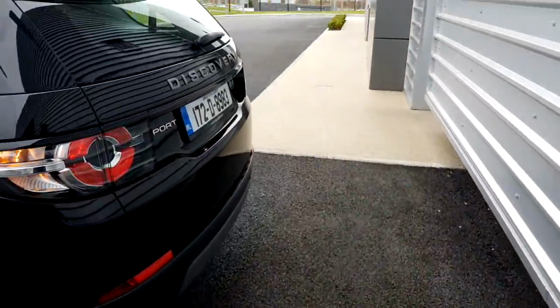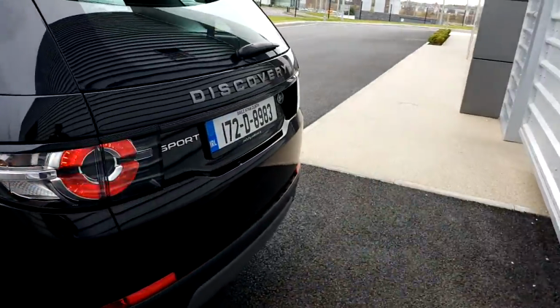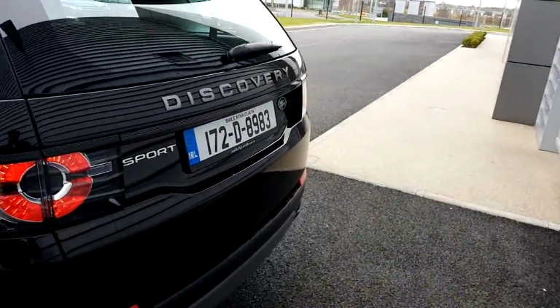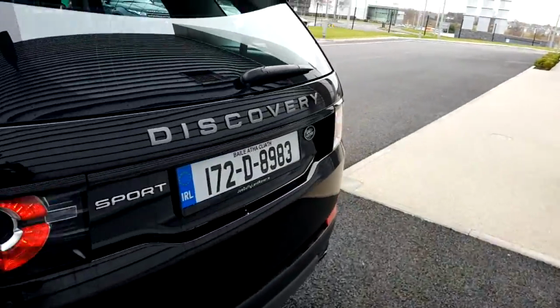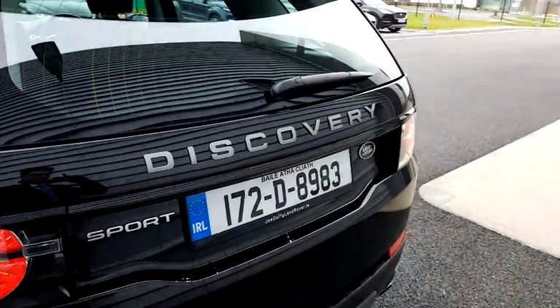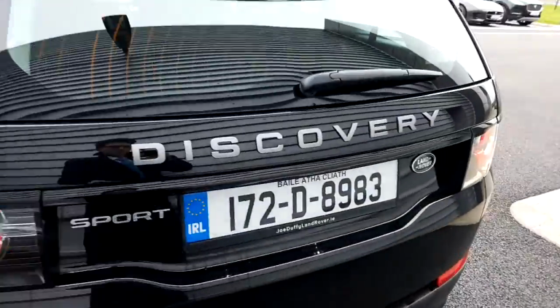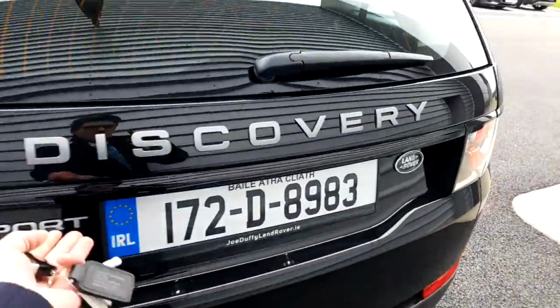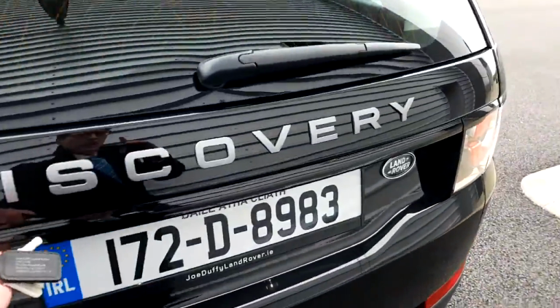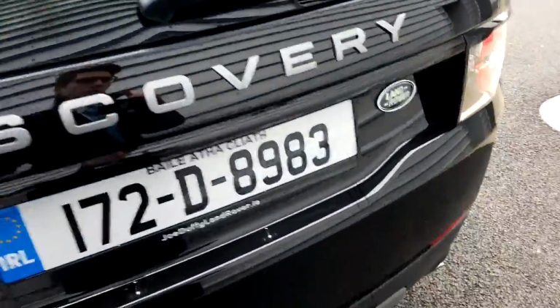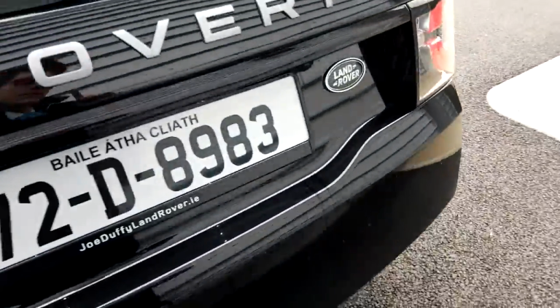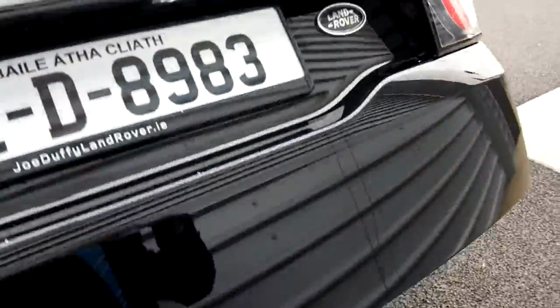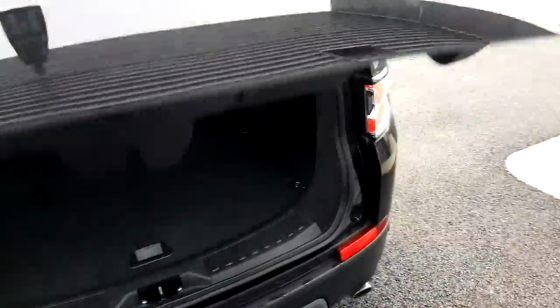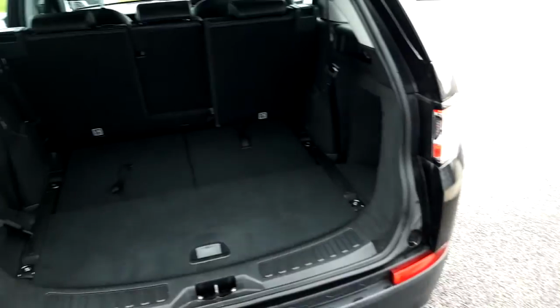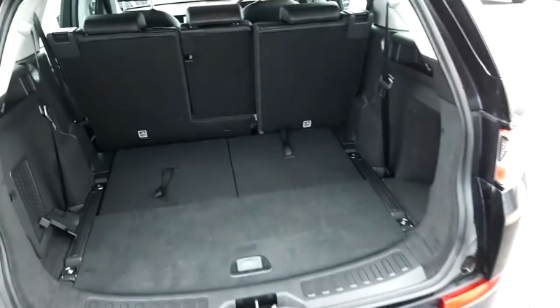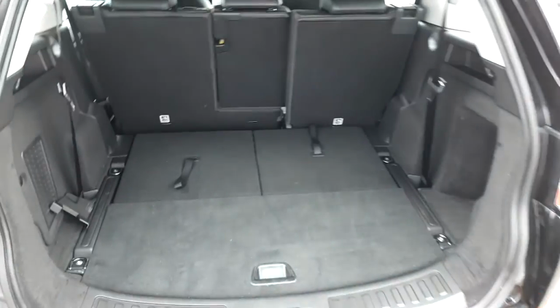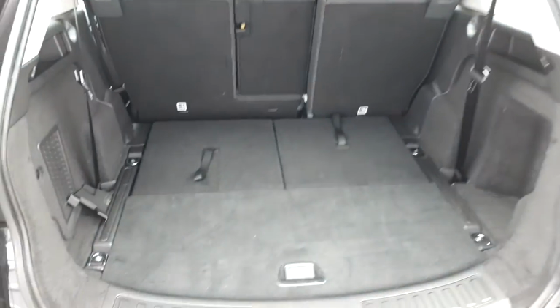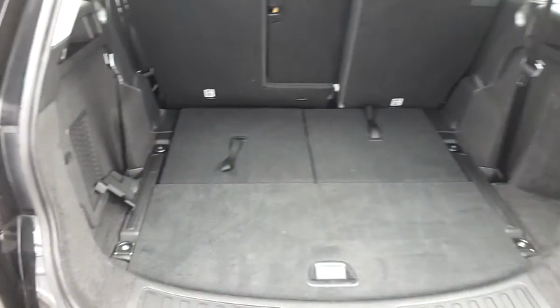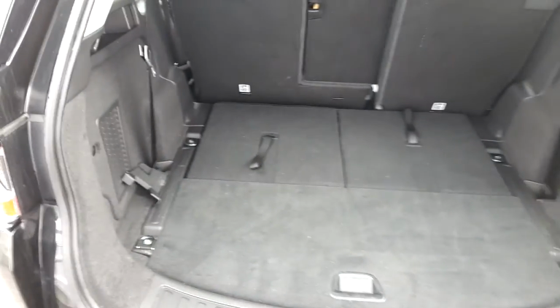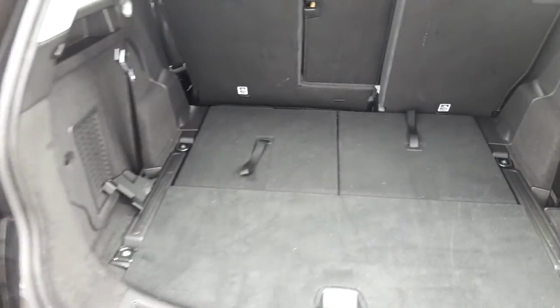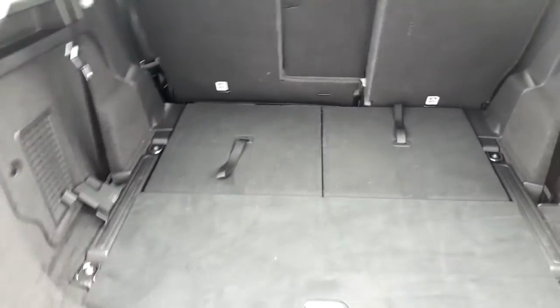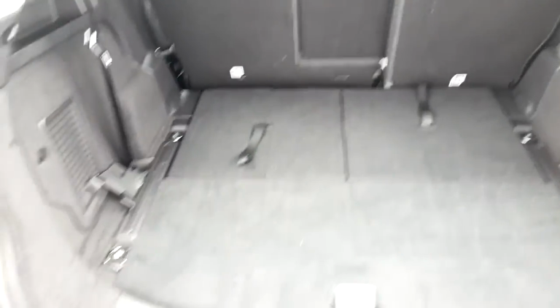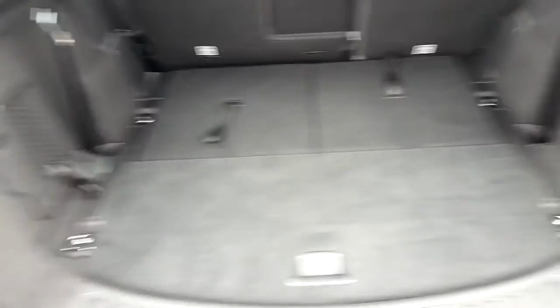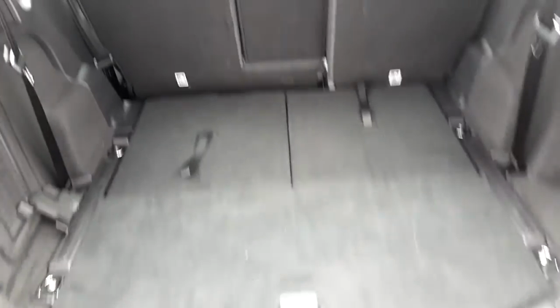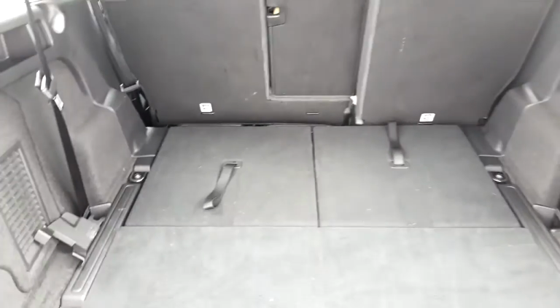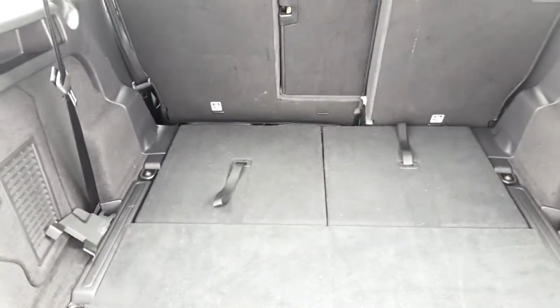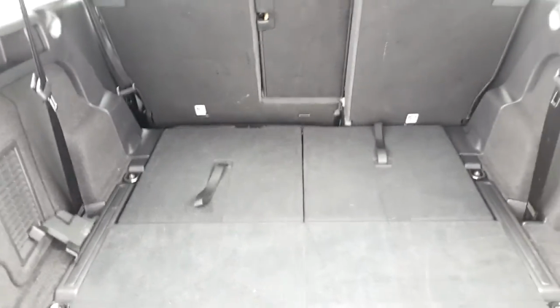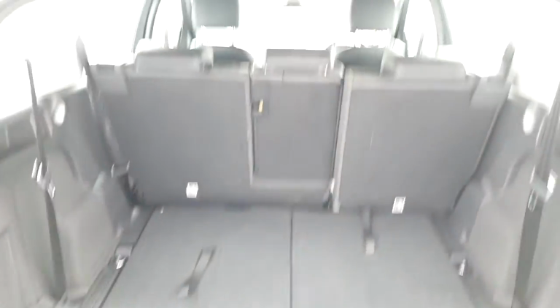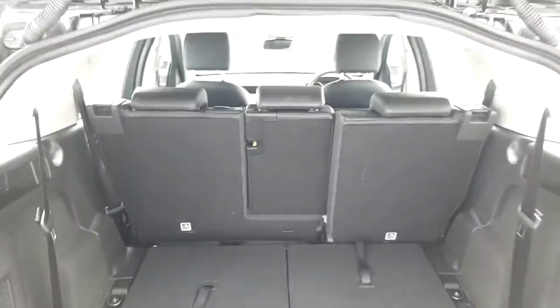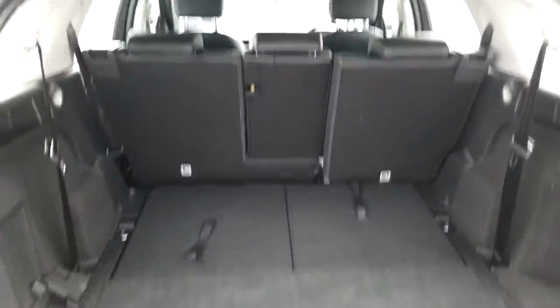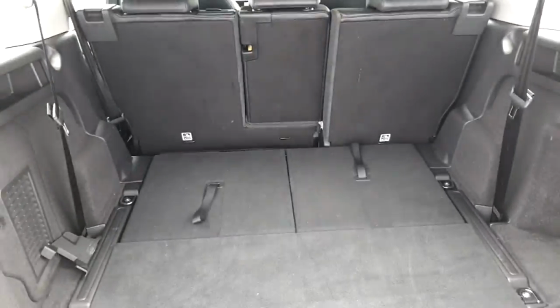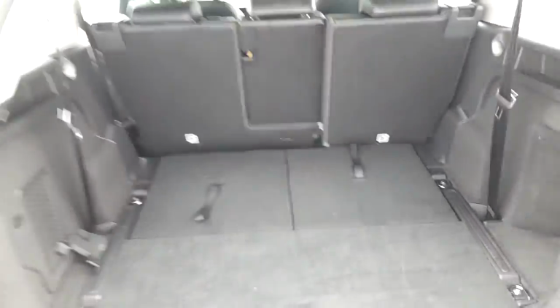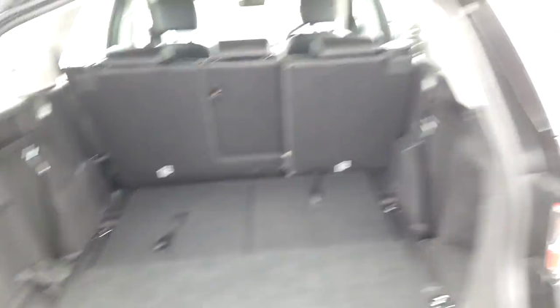If you come around to the back of the vehicle, we can see that this is actually a seven-seat vehicle. We have a large storage compartment which can be converted for an extra two seats also.